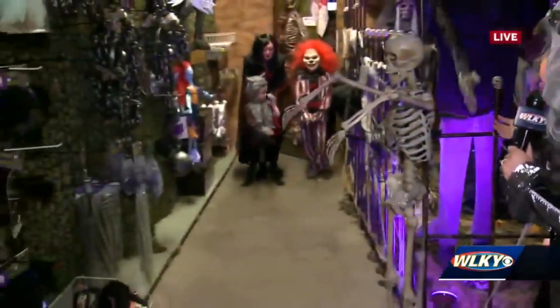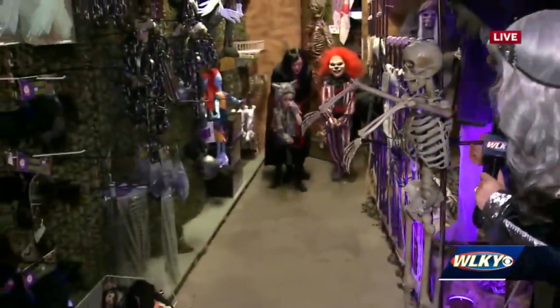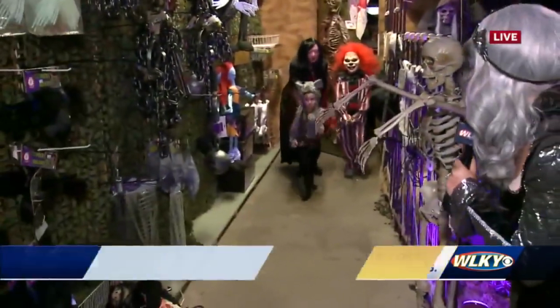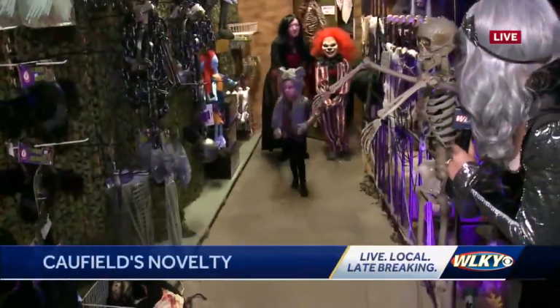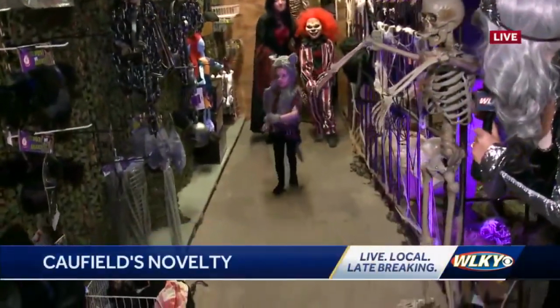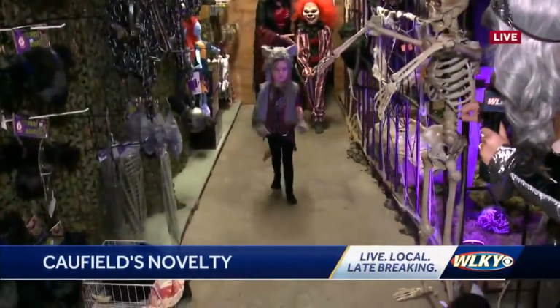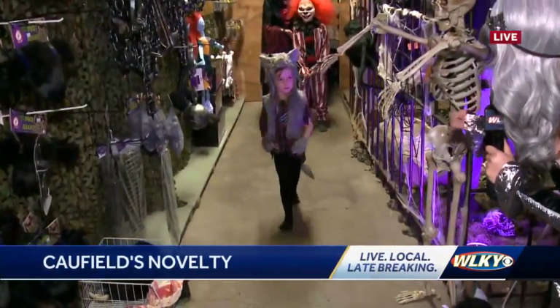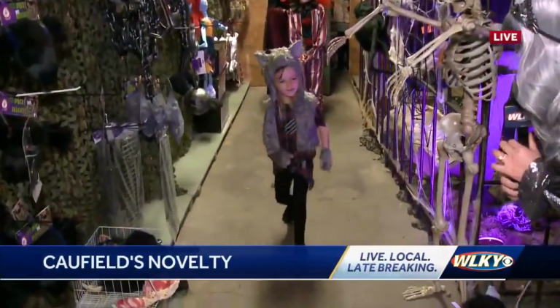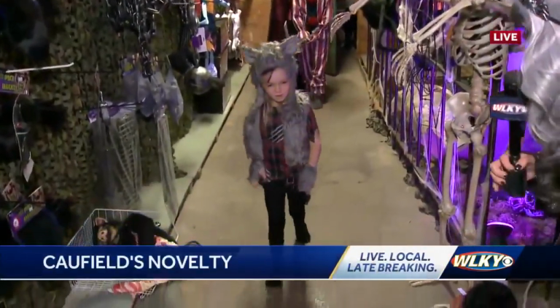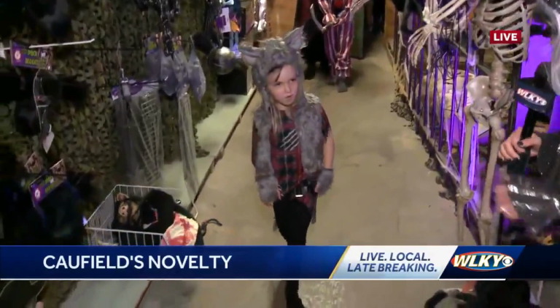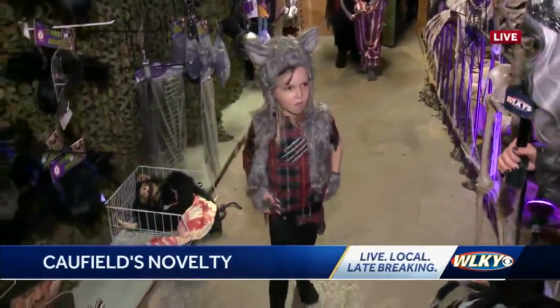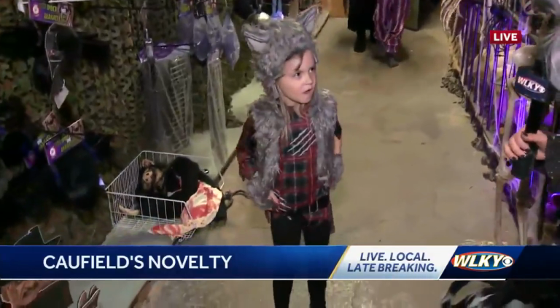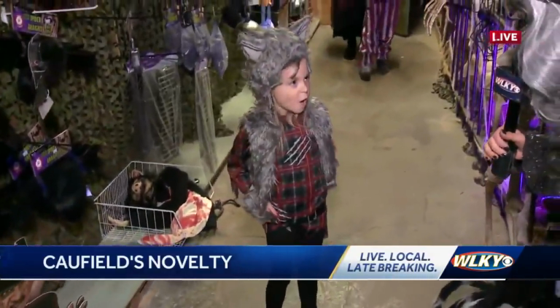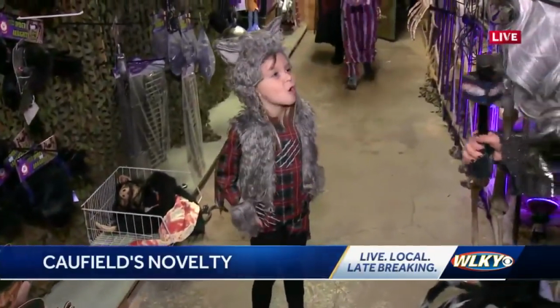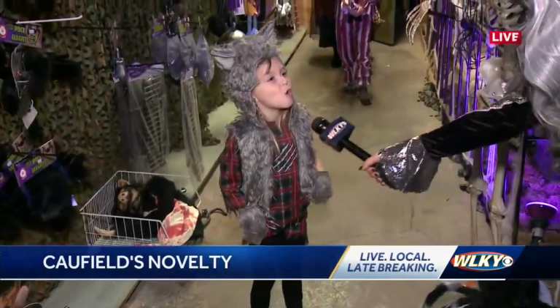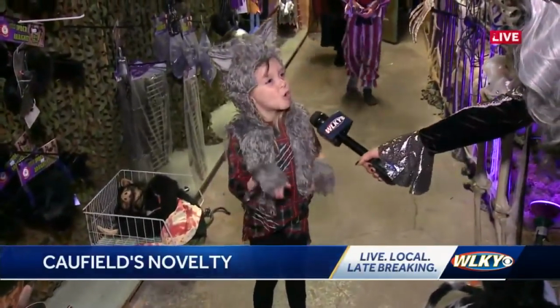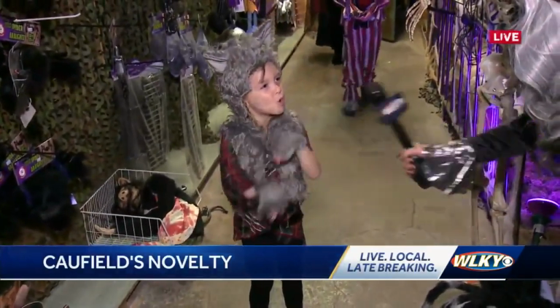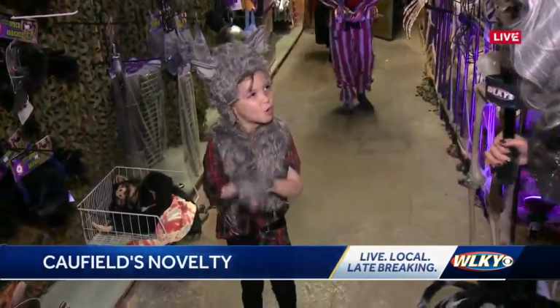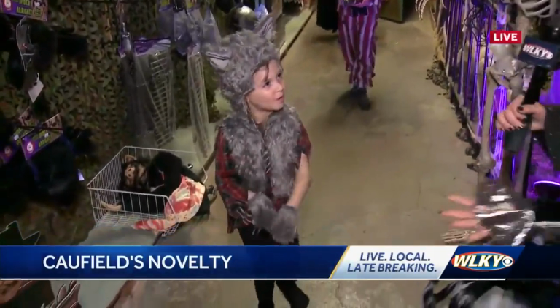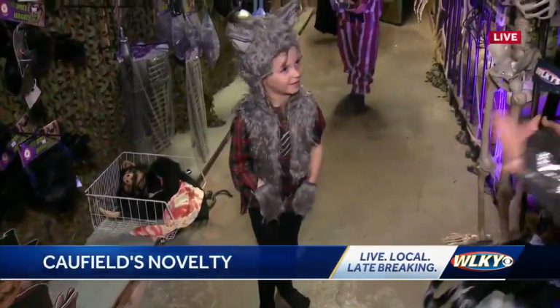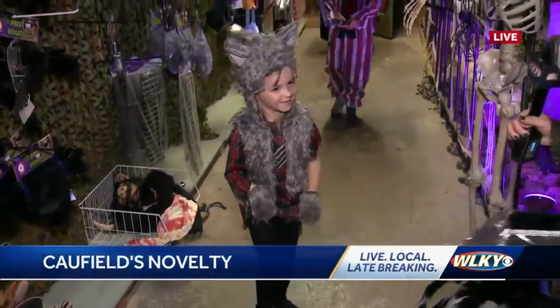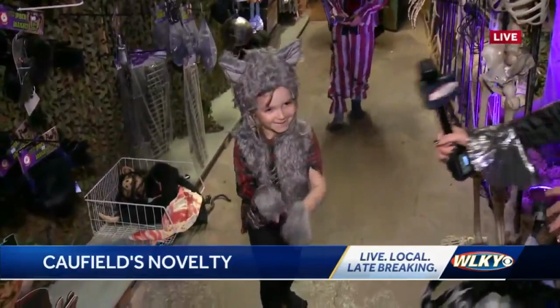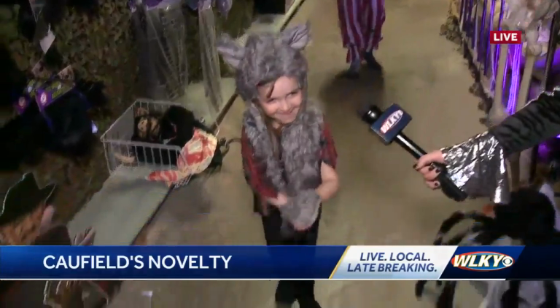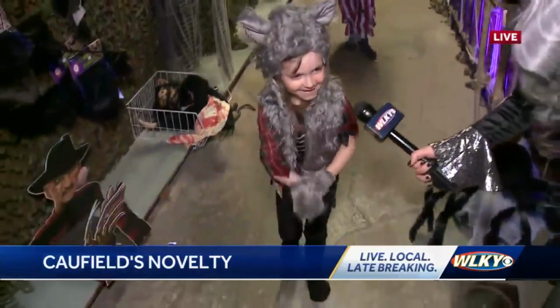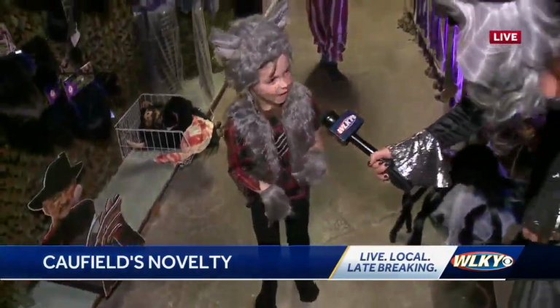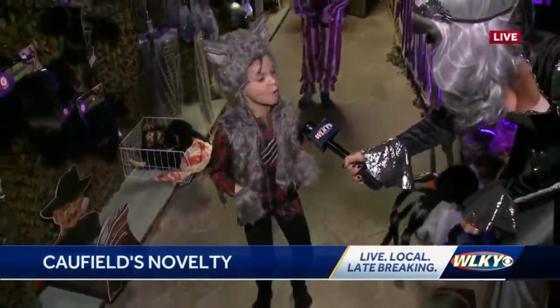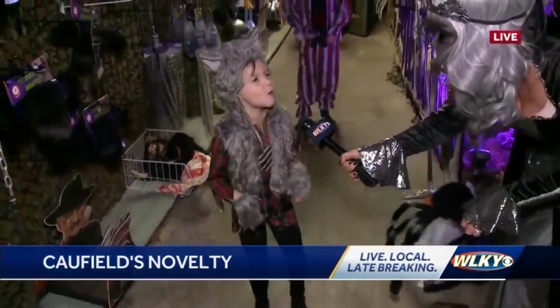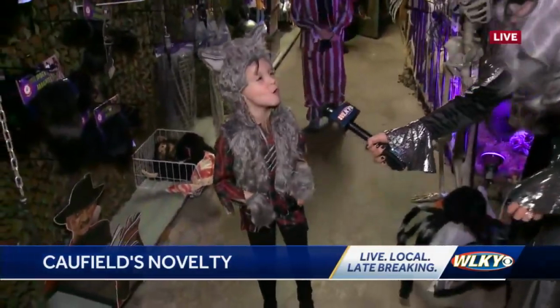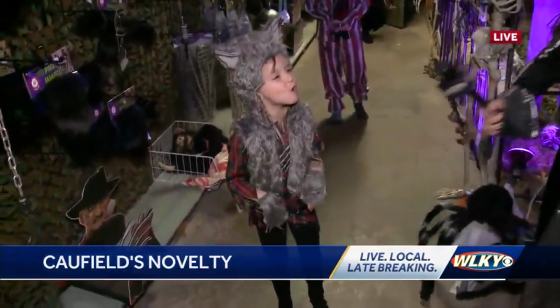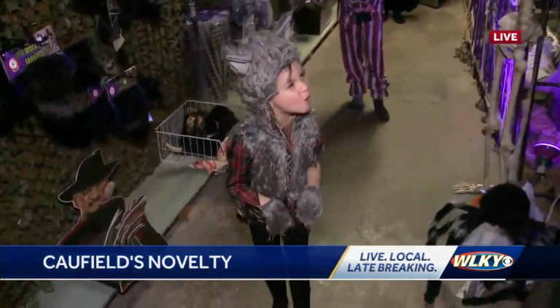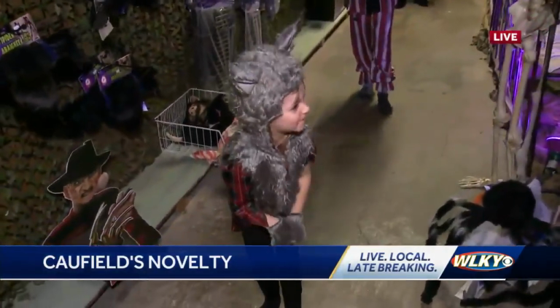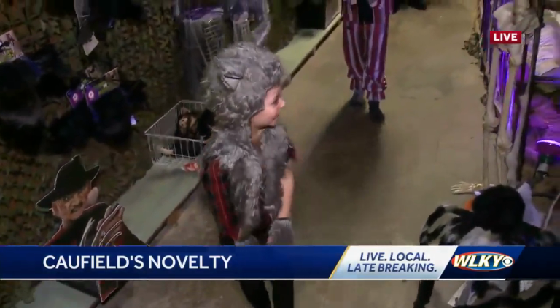We have Moe Rose's kiddos. Daphne is a werewolf. Daphne, how does a werewolf walk? How does it walk? Give me another howl! Man, nothing like that.